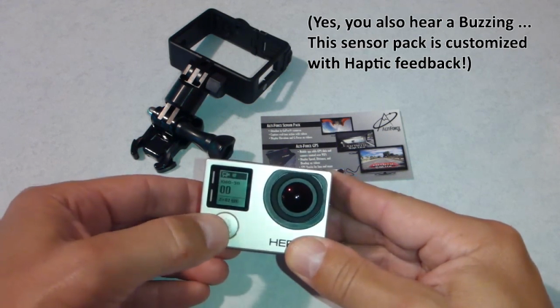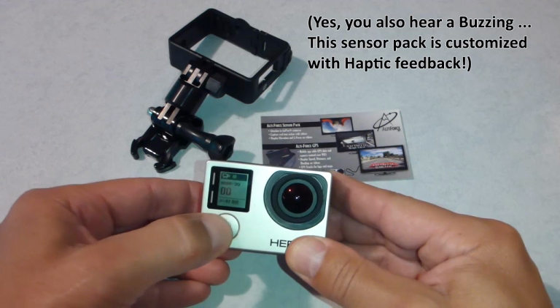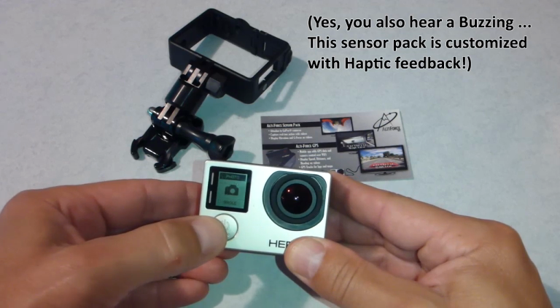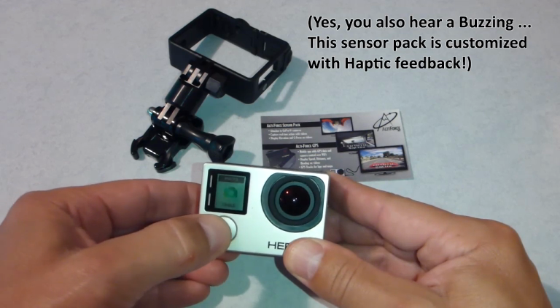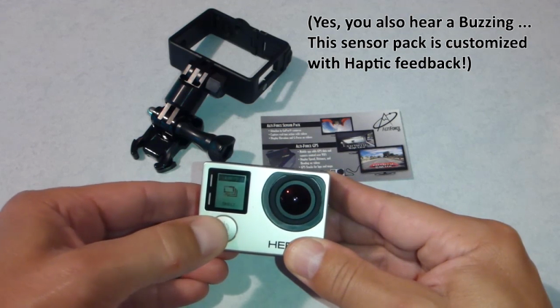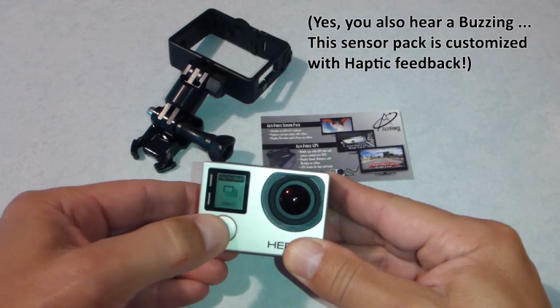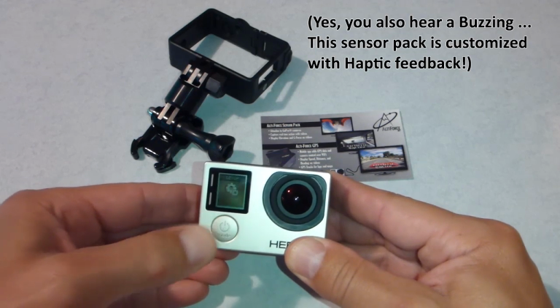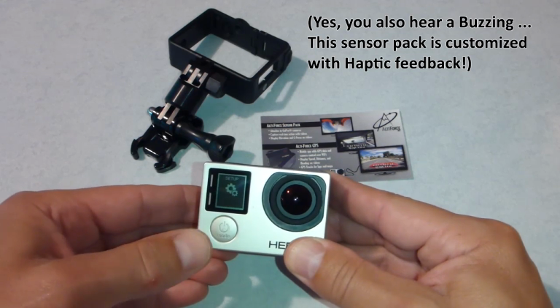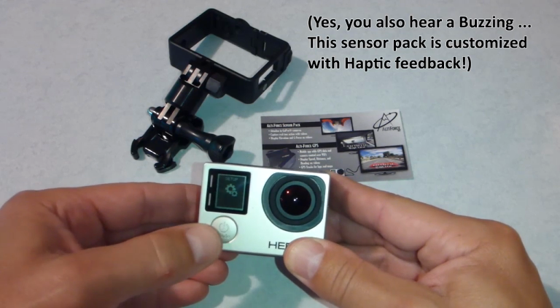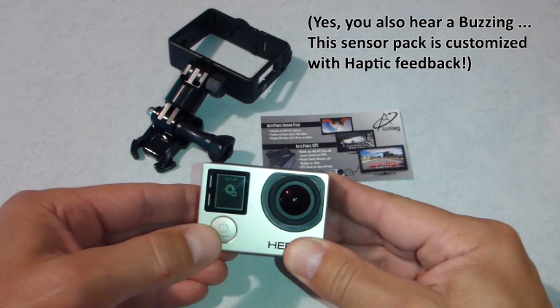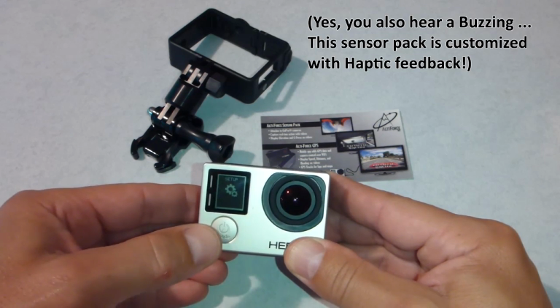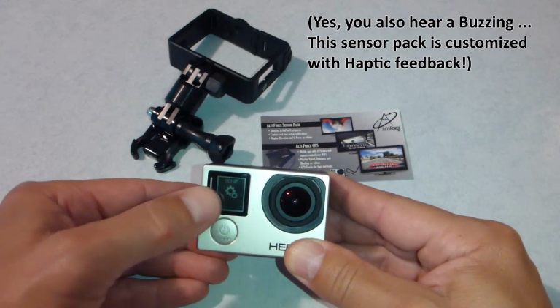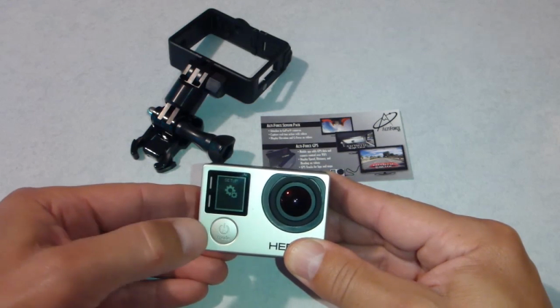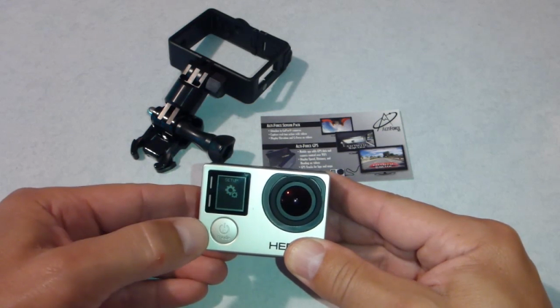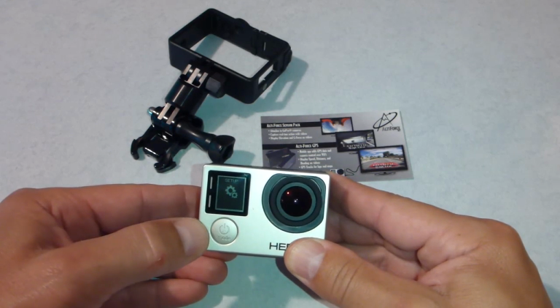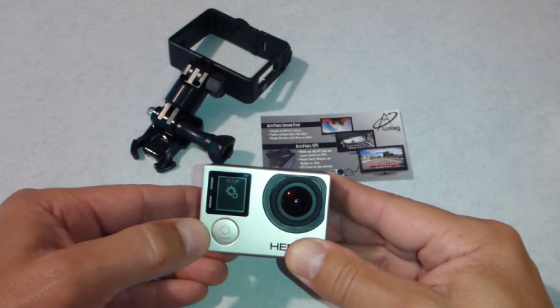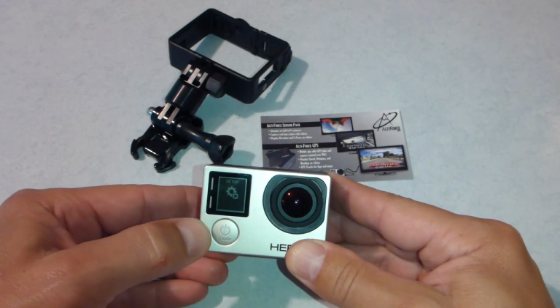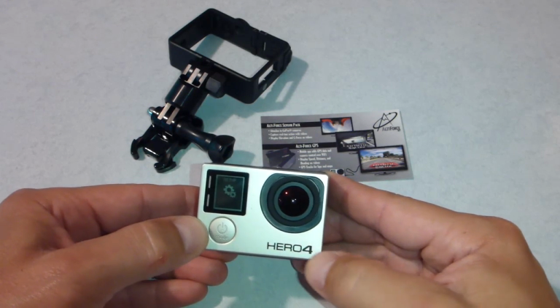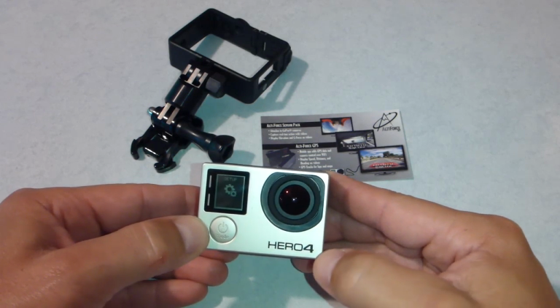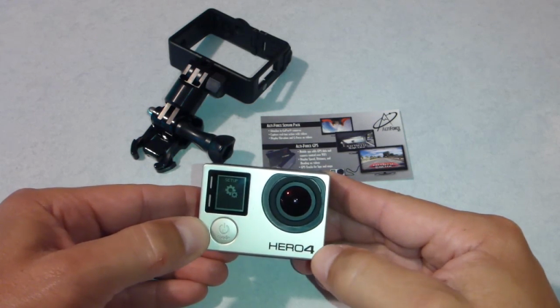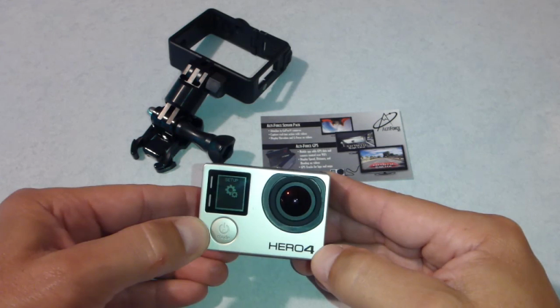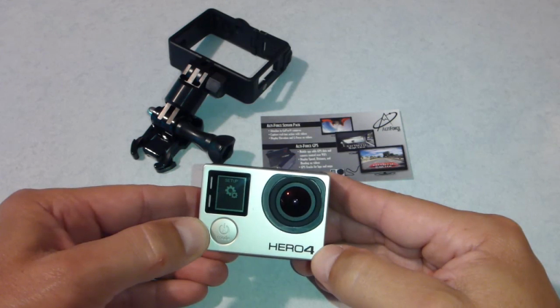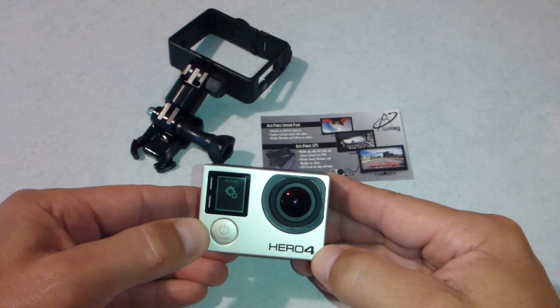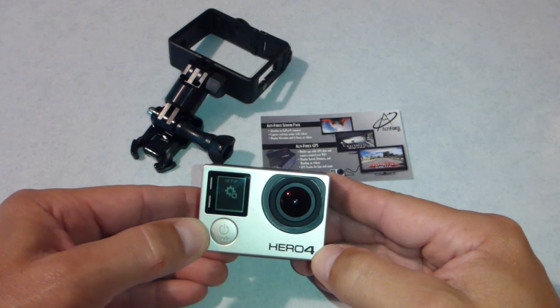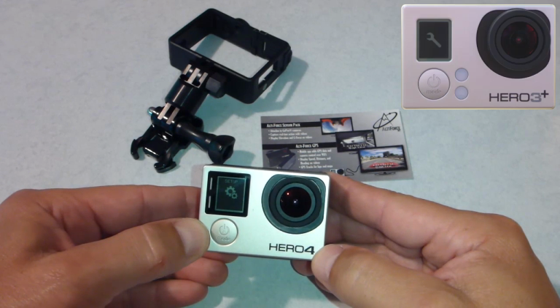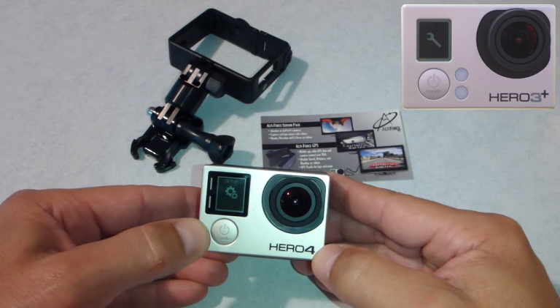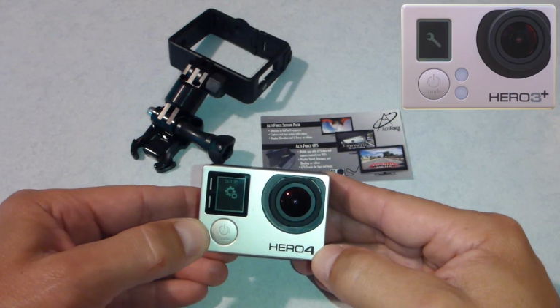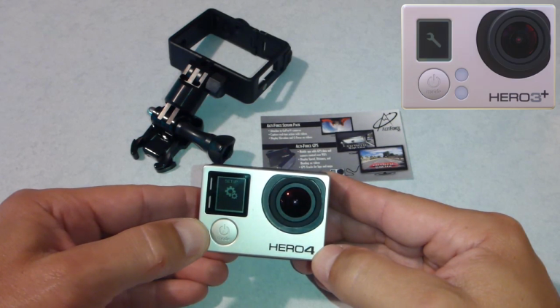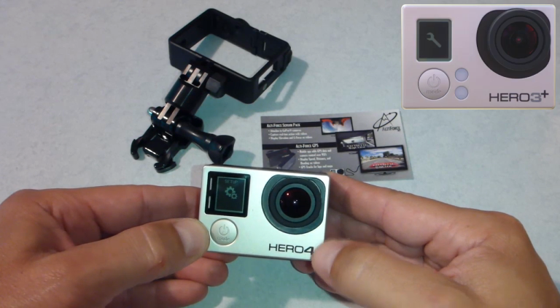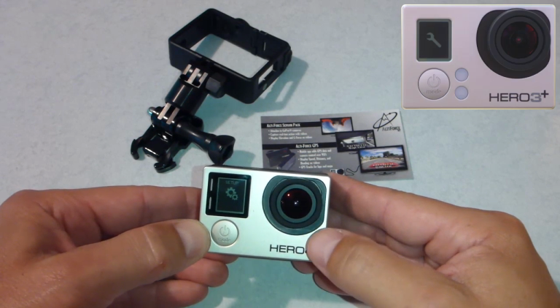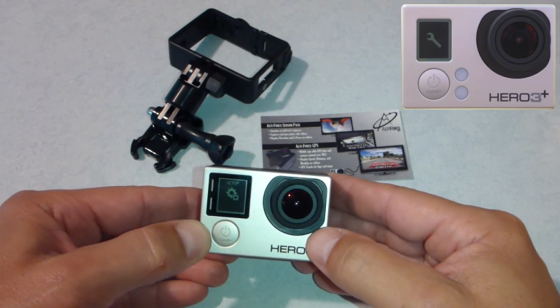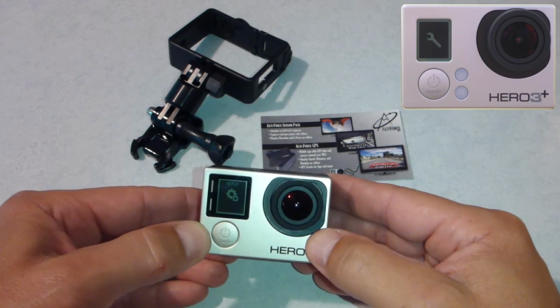Go back to the front button, push the mode until we reach the setup. On the HERO3 Plus or 3, you will see the wrench instead of the gears.